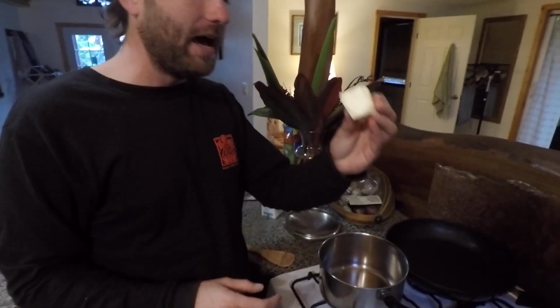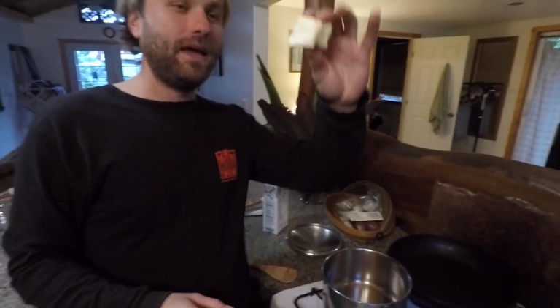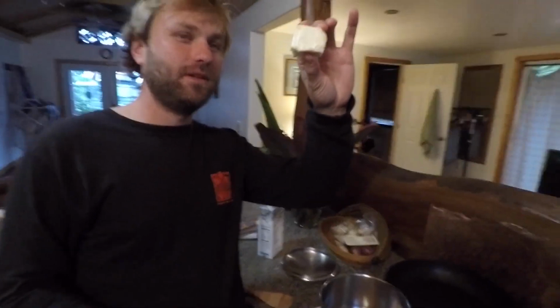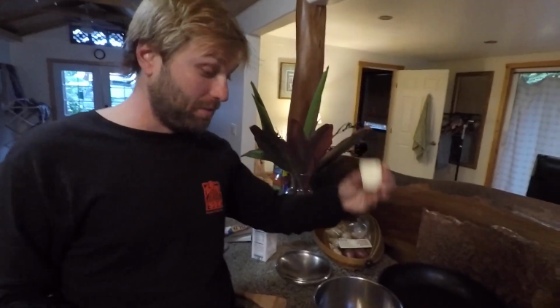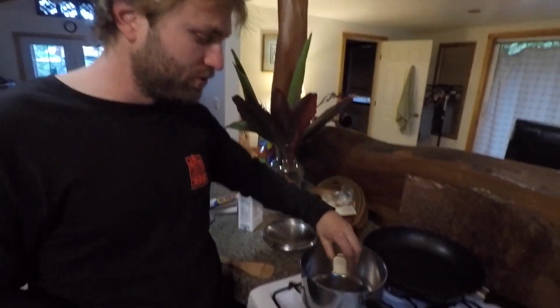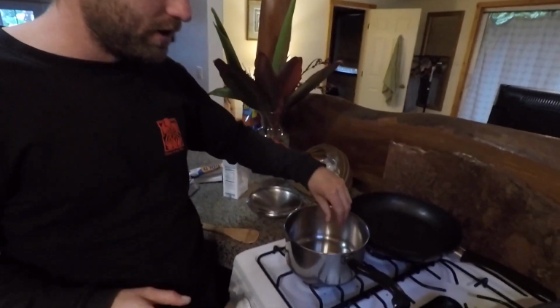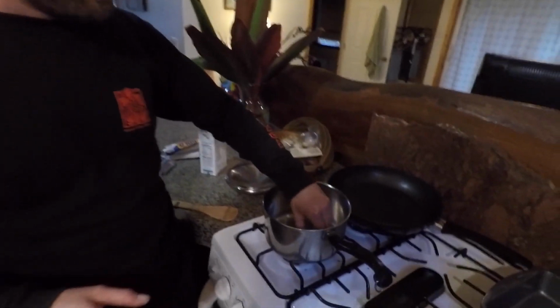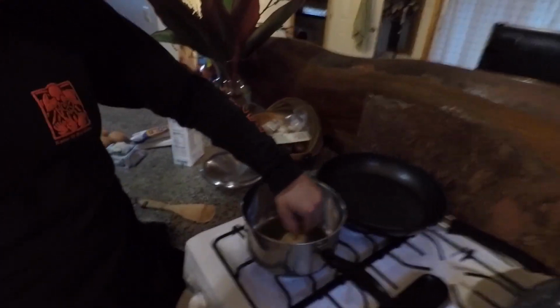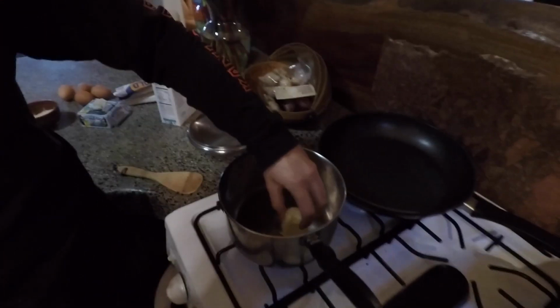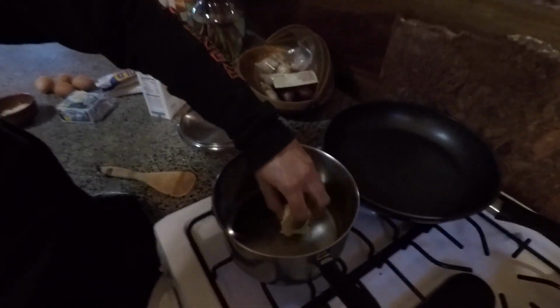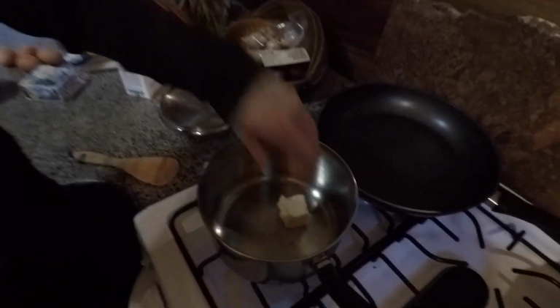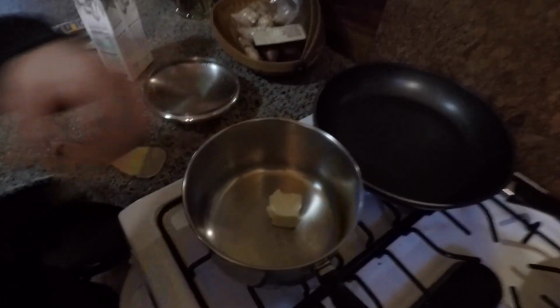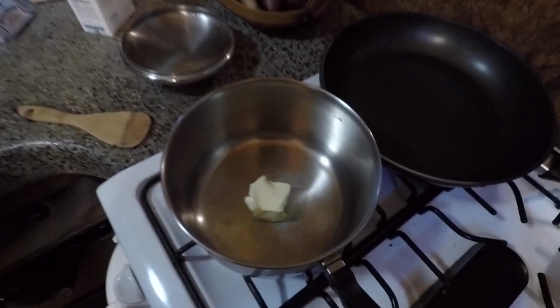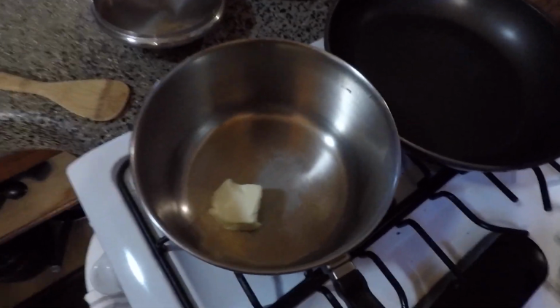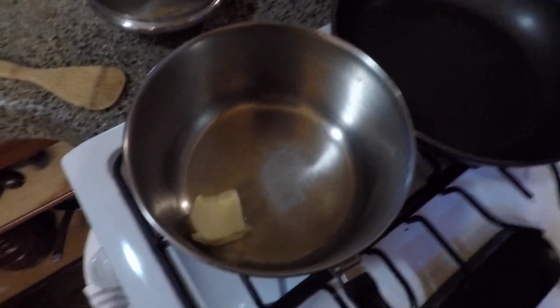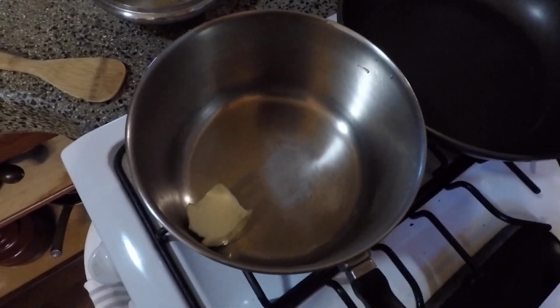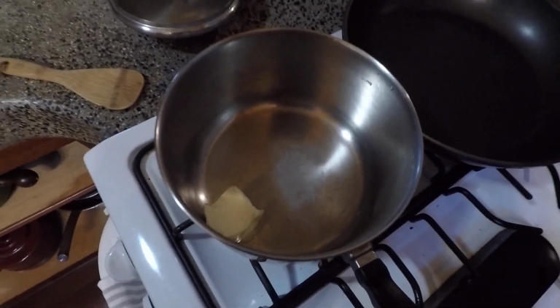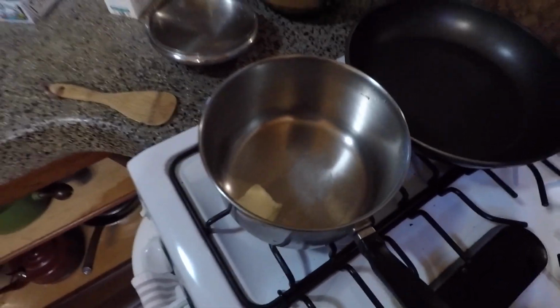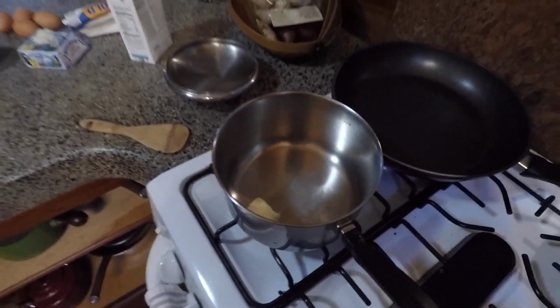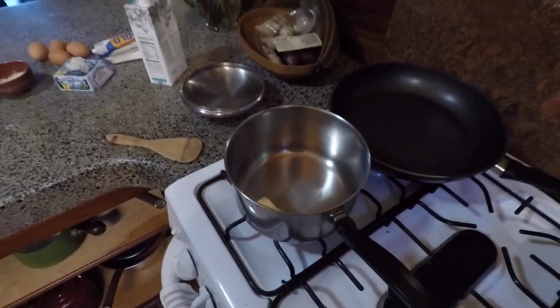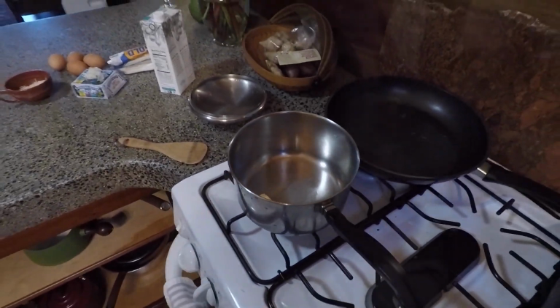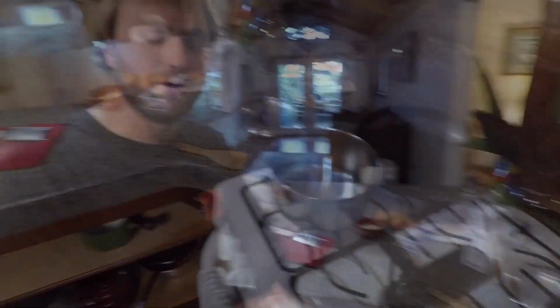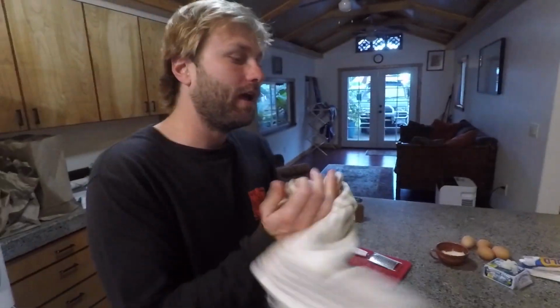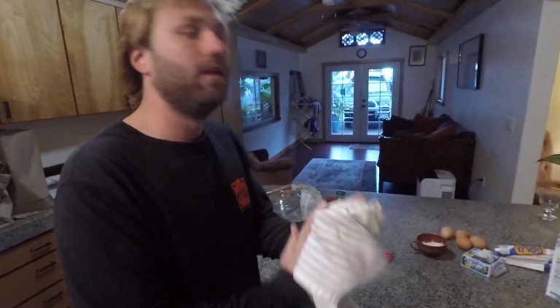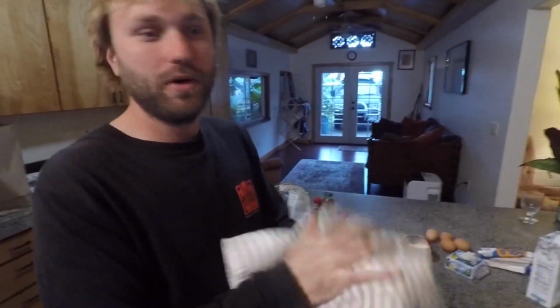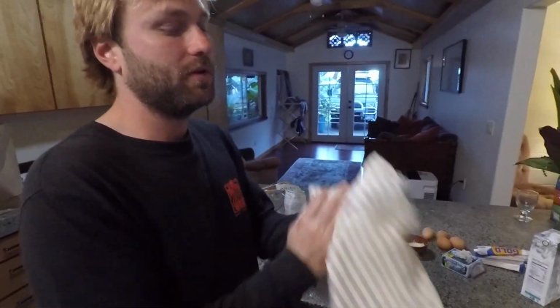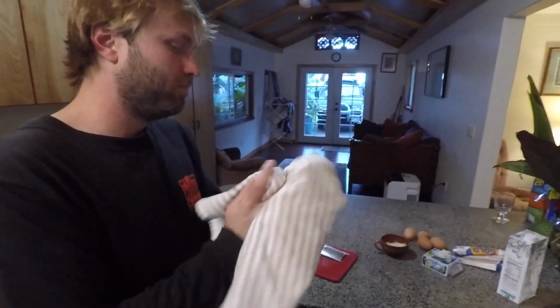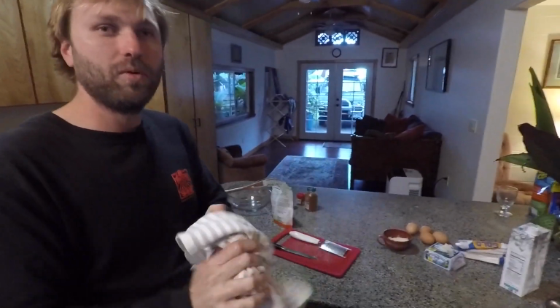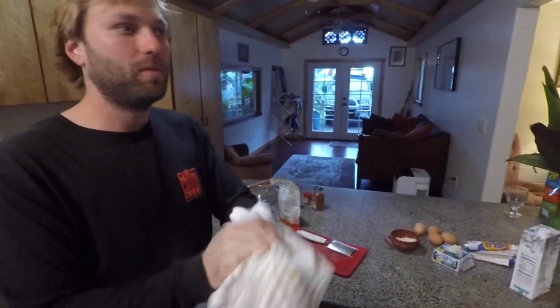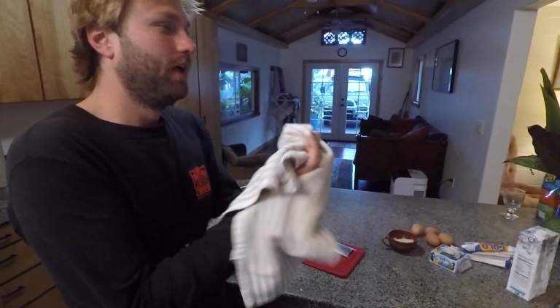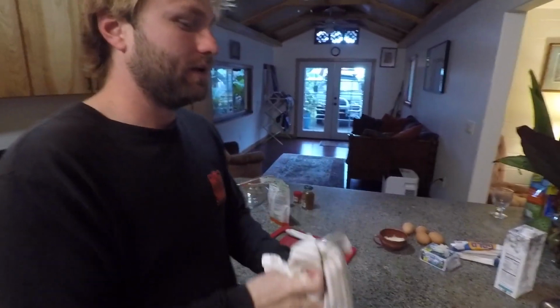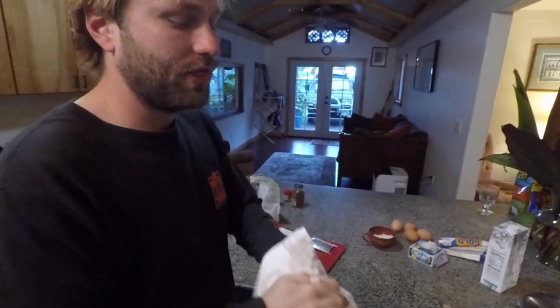I've got basically two tablespoons of butter. I'm going to melt that and then put the same amount of flour in — a one-to-one ratio always. That's called making a roux. I'll vigorously add milk to it and whip it, and it's going to thicken.